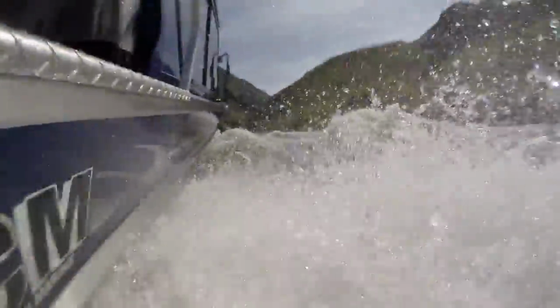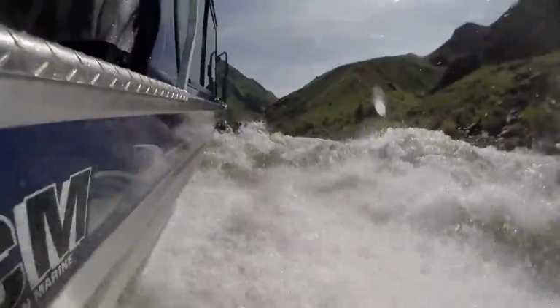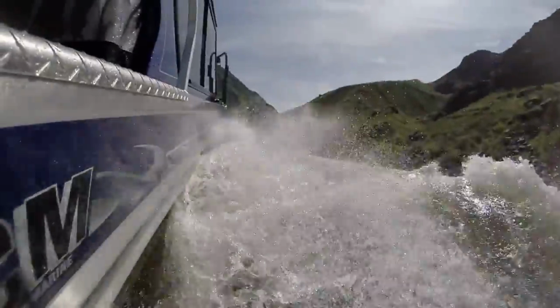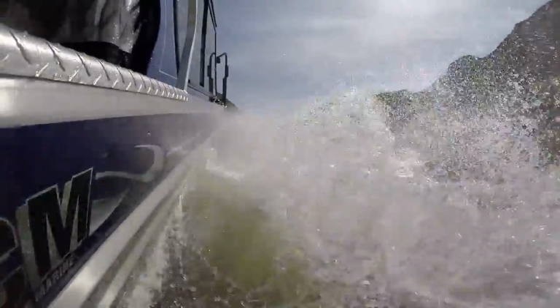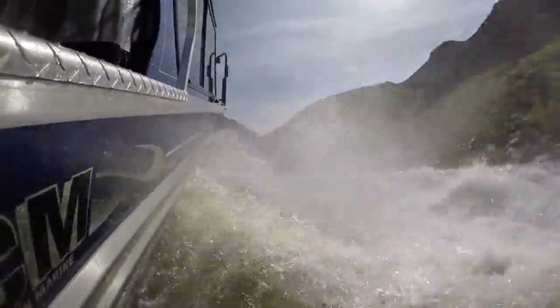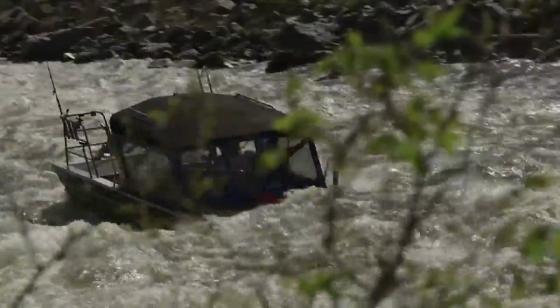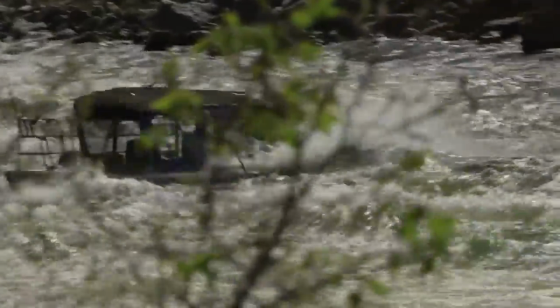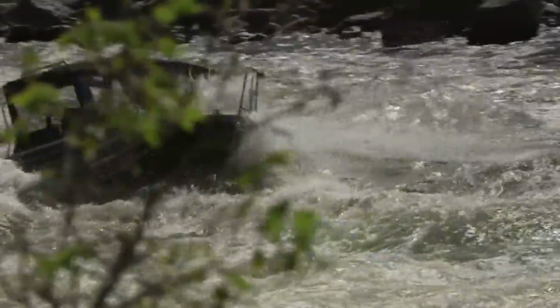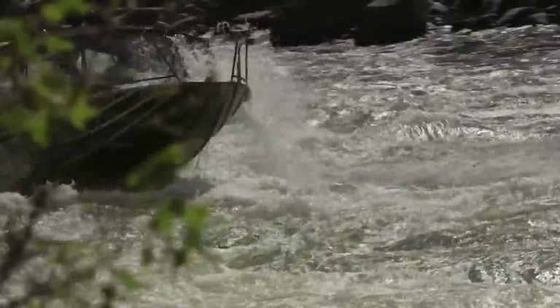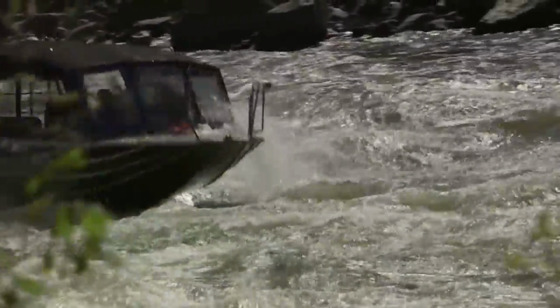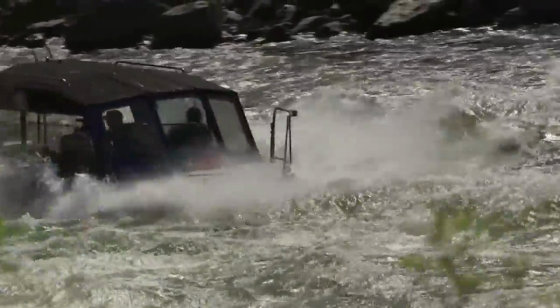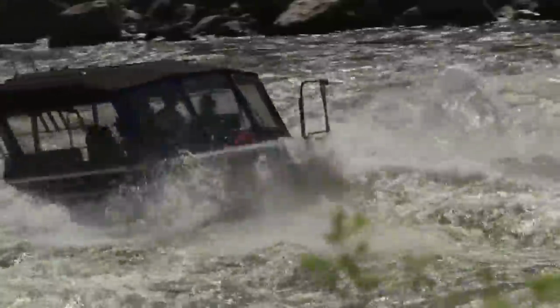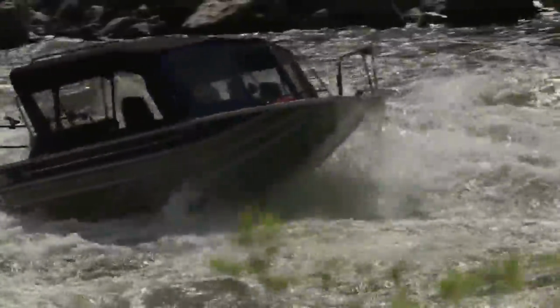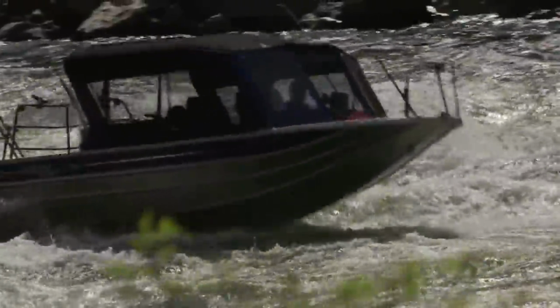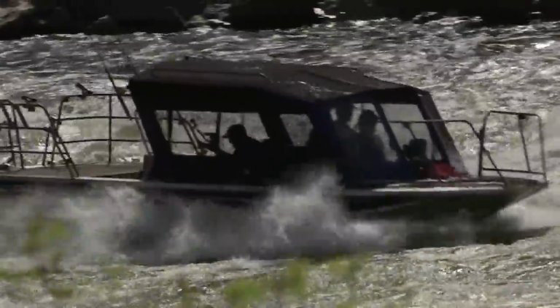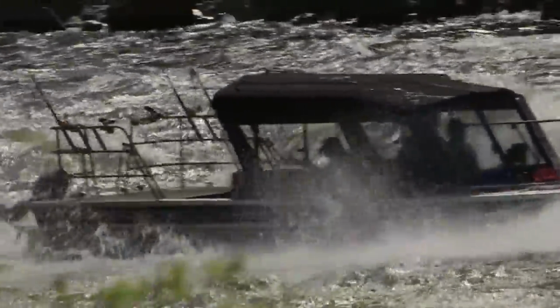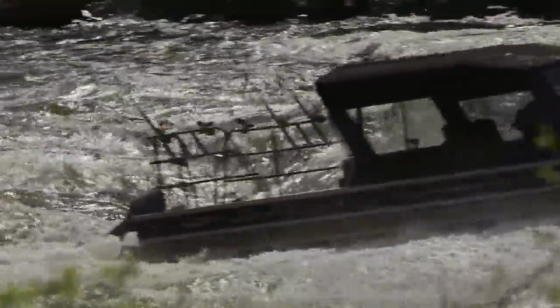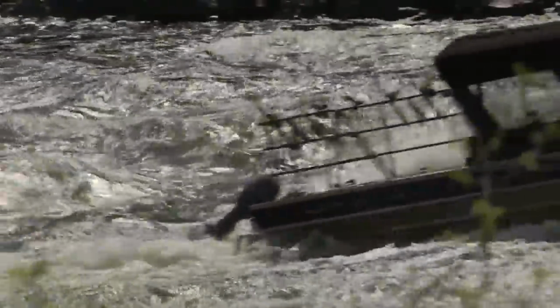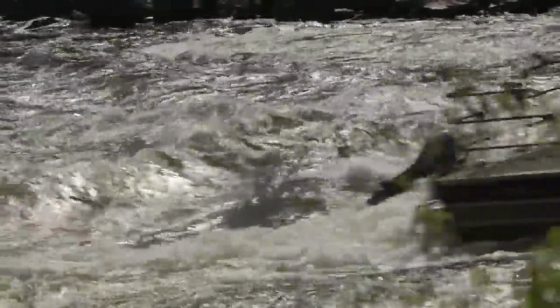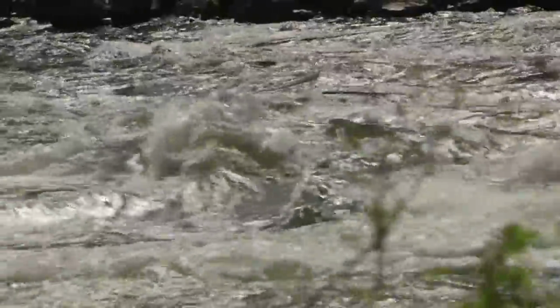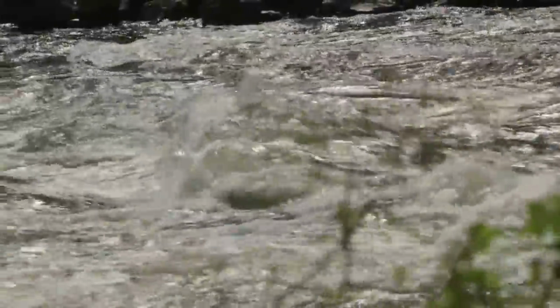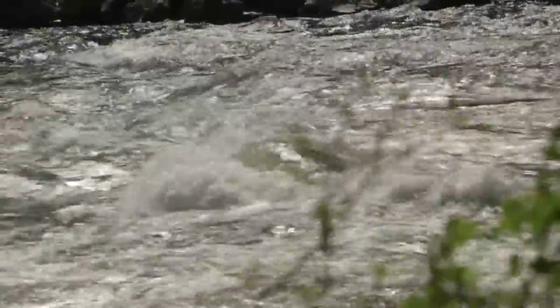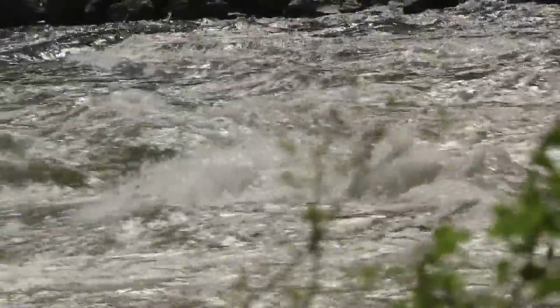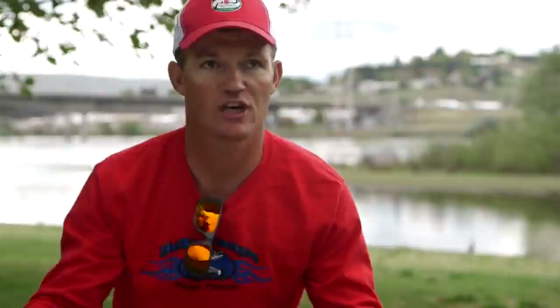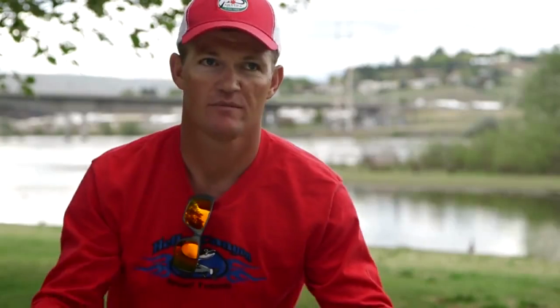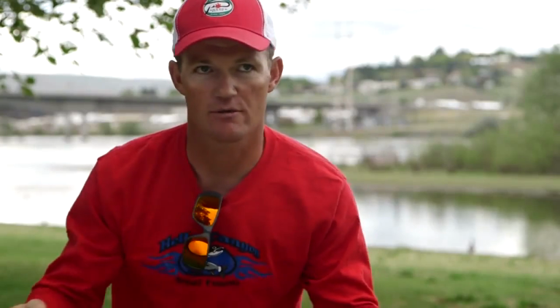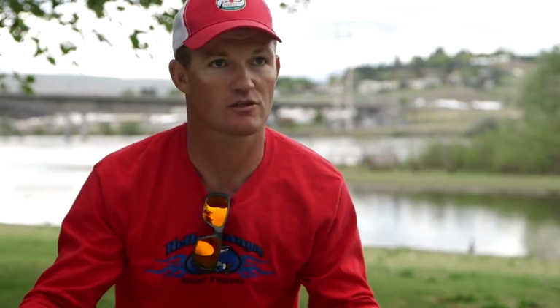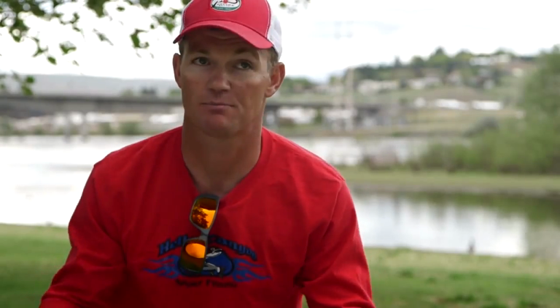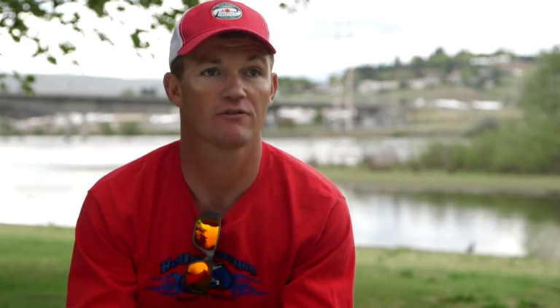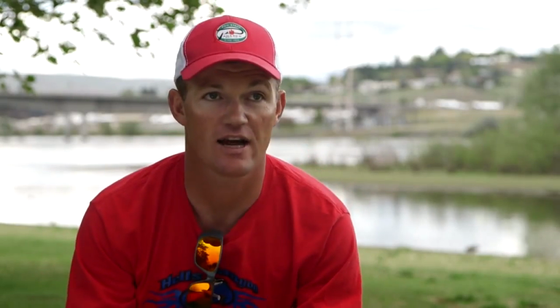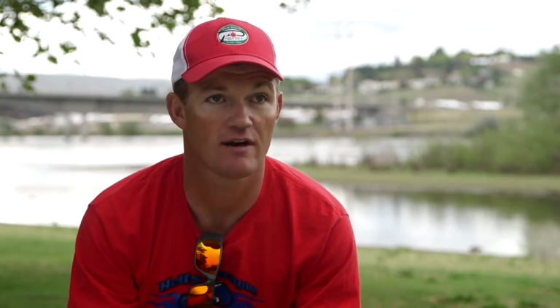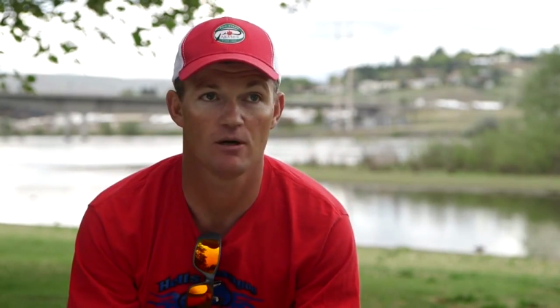We can dodge in and out of rocks and swoop through waves. It's like playing a video game — you've got your throttle and you've got your stick, and it's pretty darn fun to actually drive these boats.